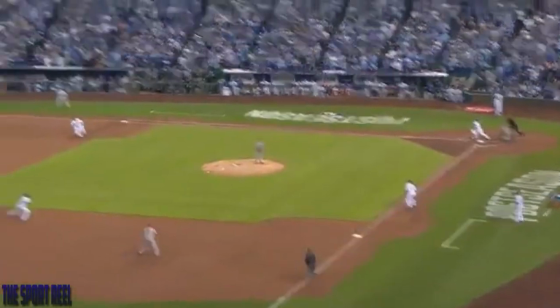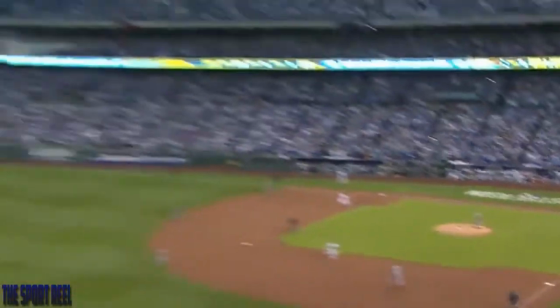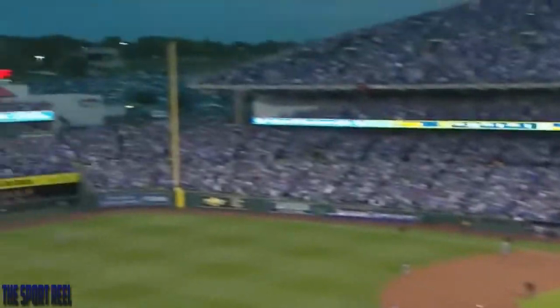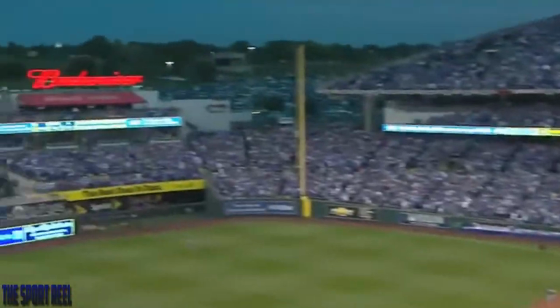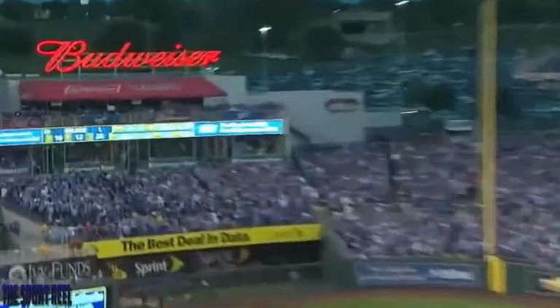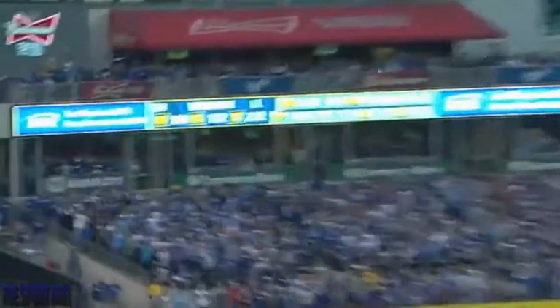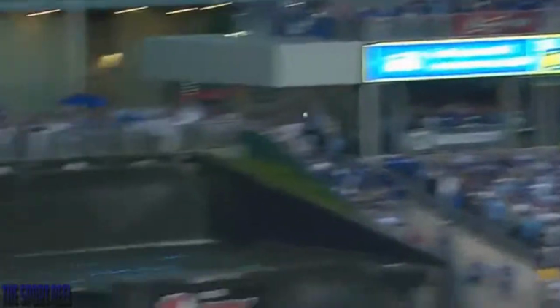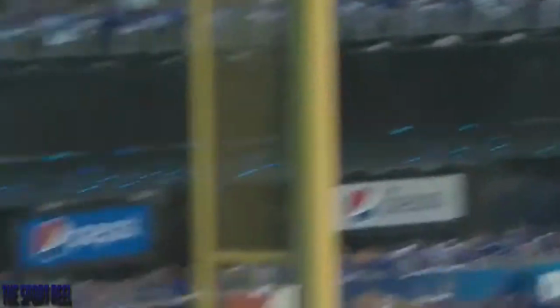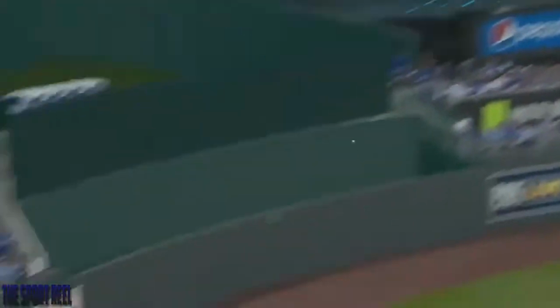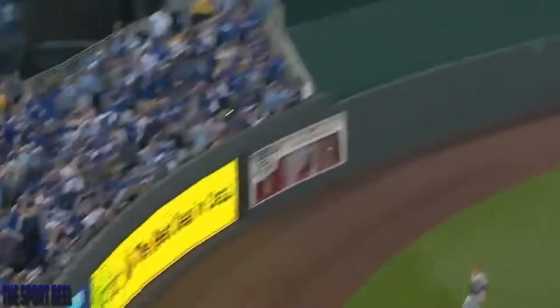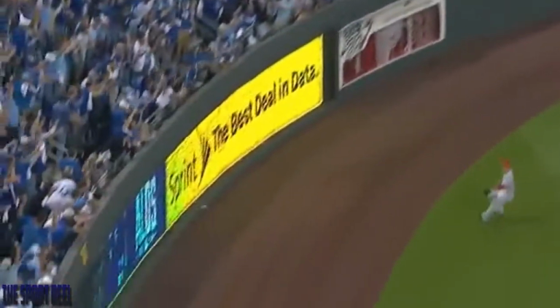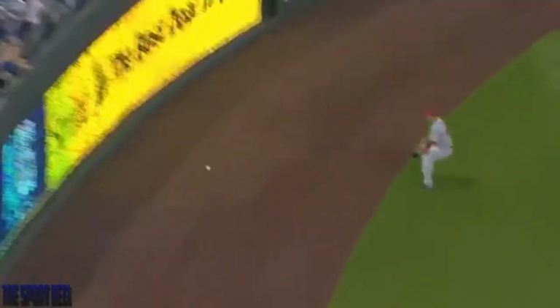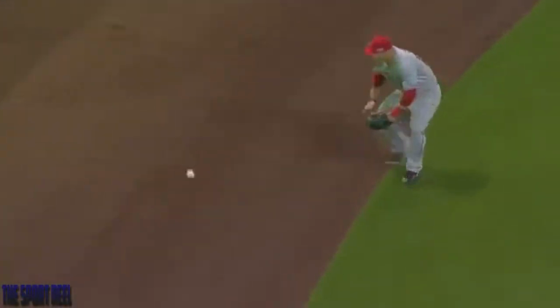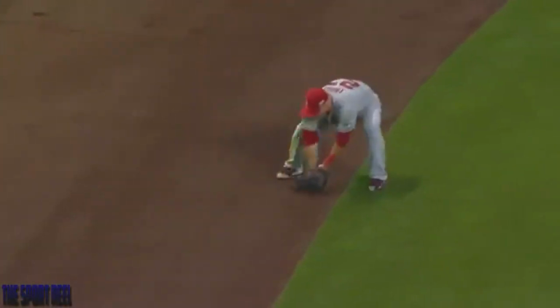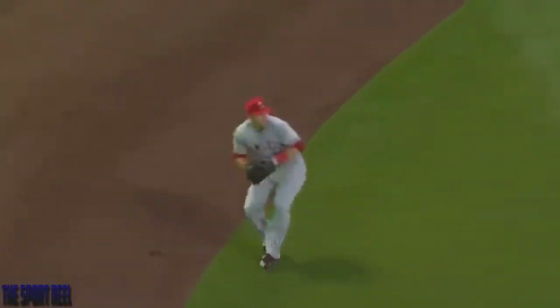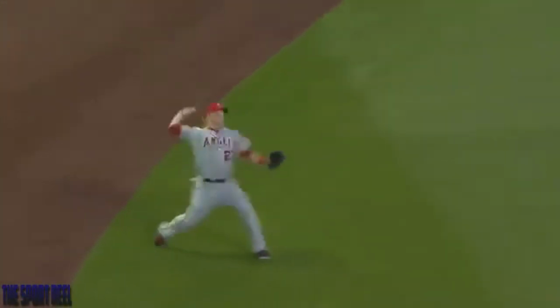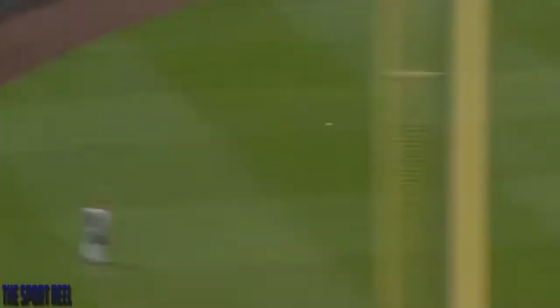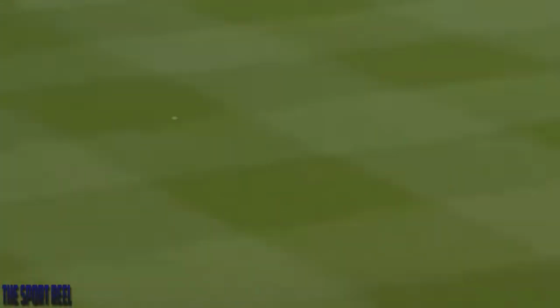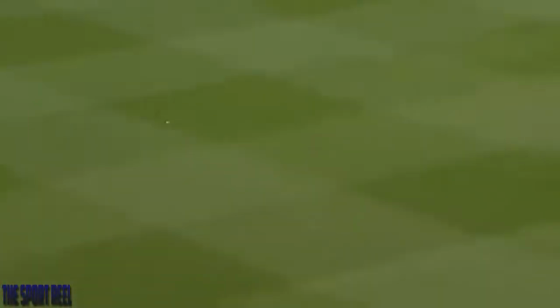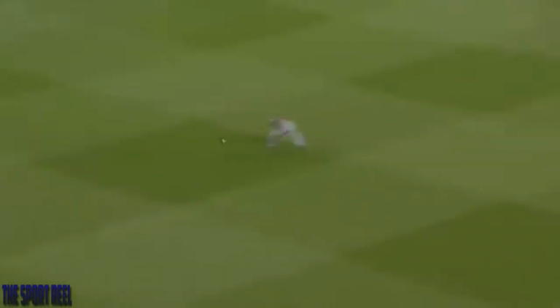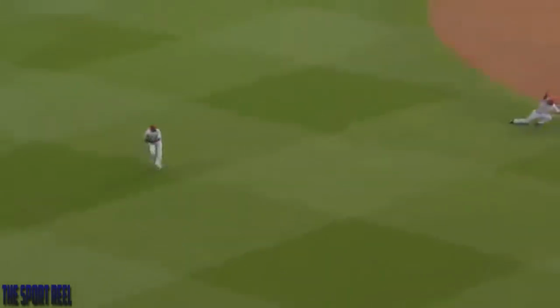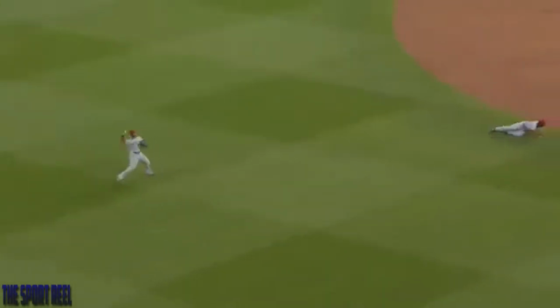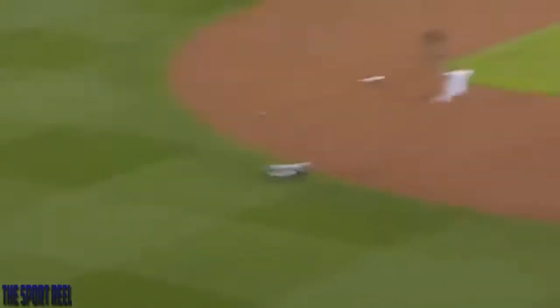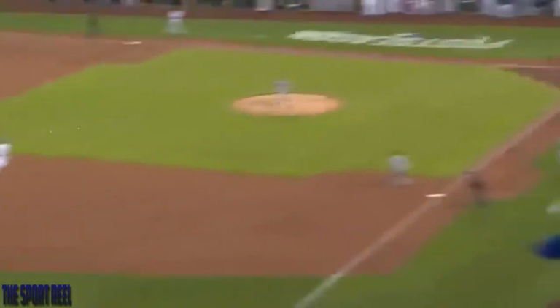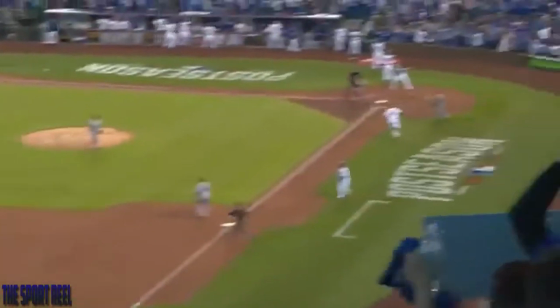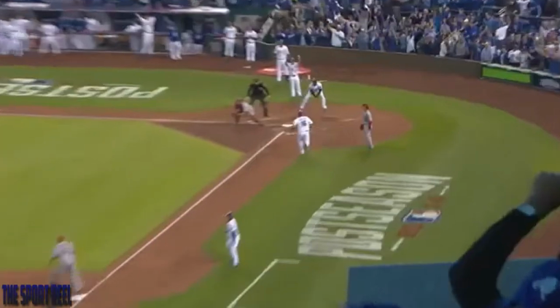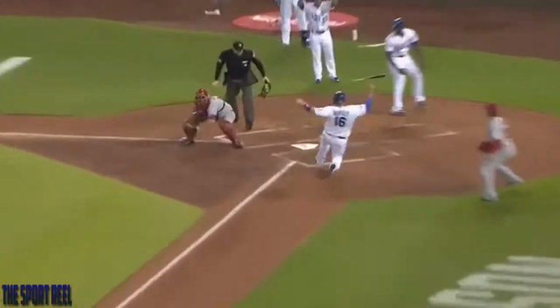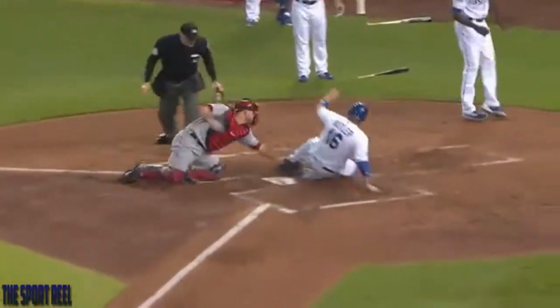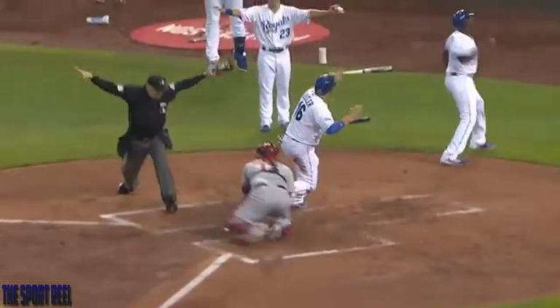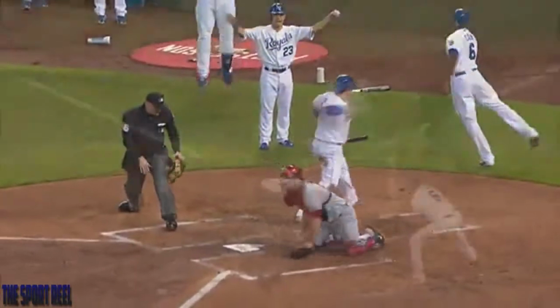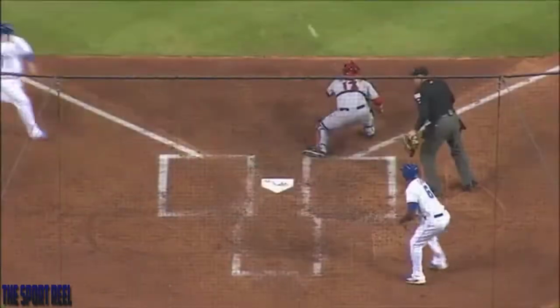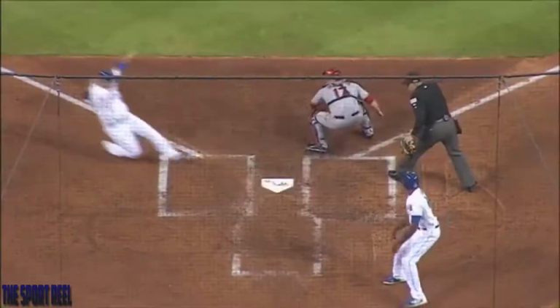Here's that short little slider. He stays on, looking for it, looking to drive it to left center field. He does just exactly that. Hips off the base of the wall. Scores all three runs.